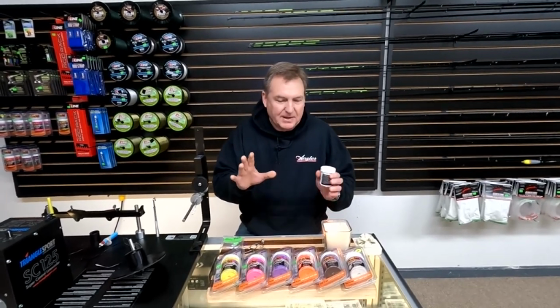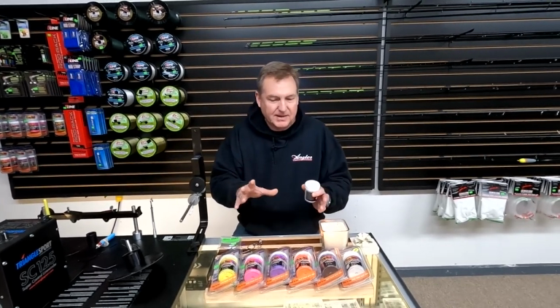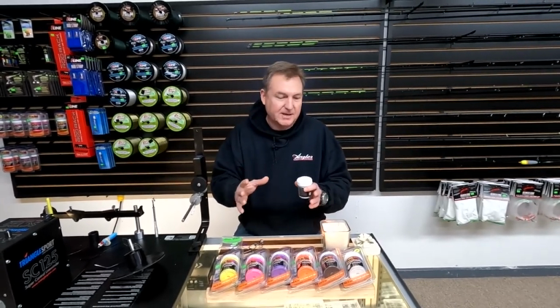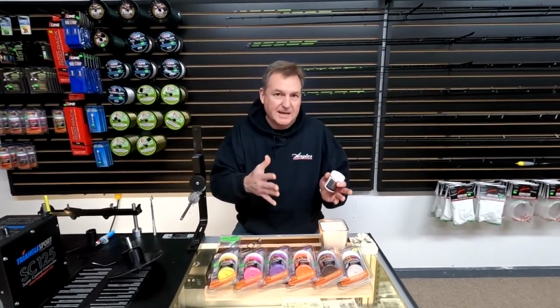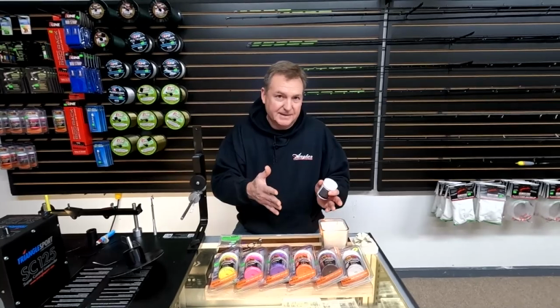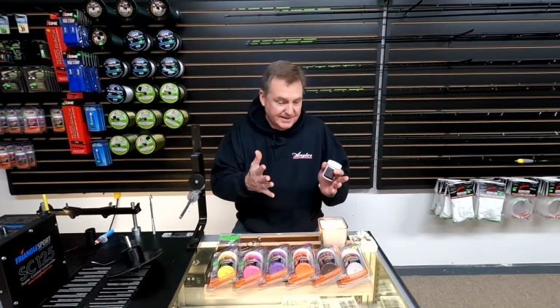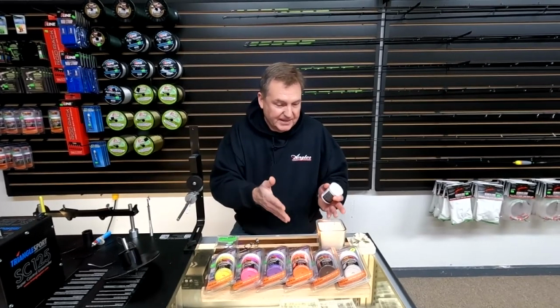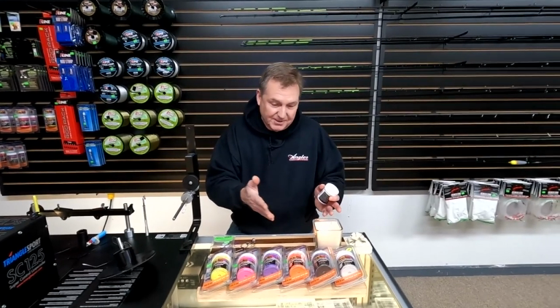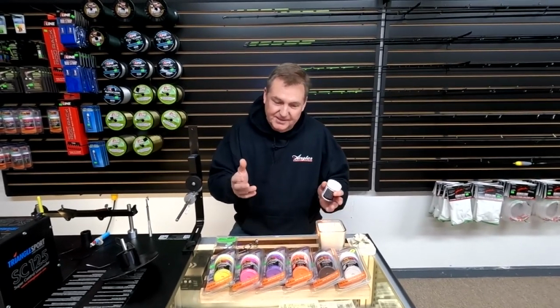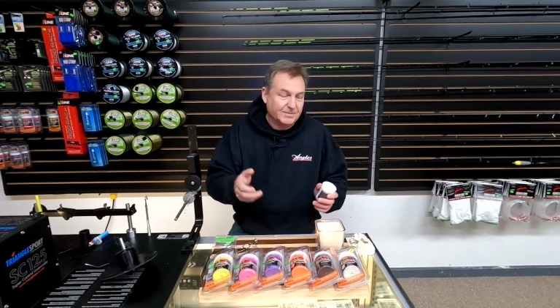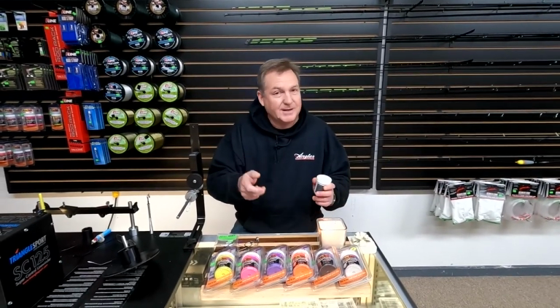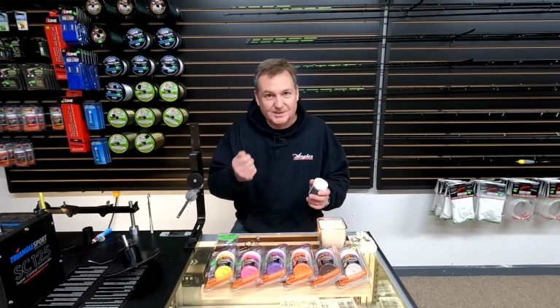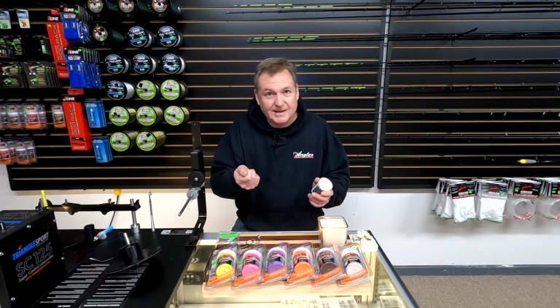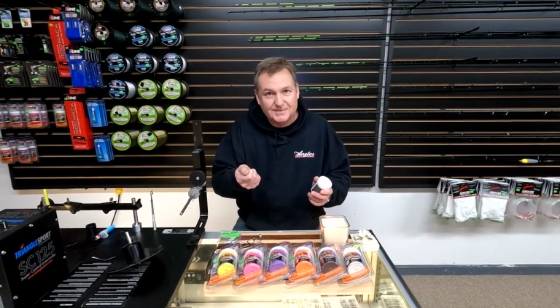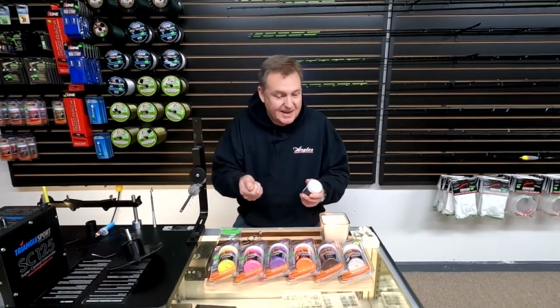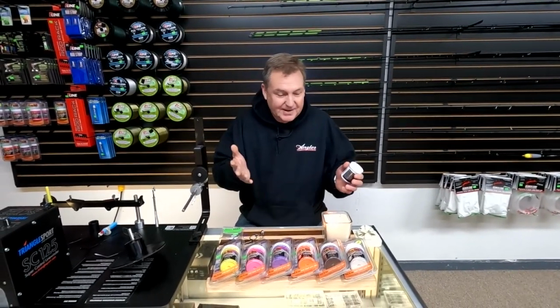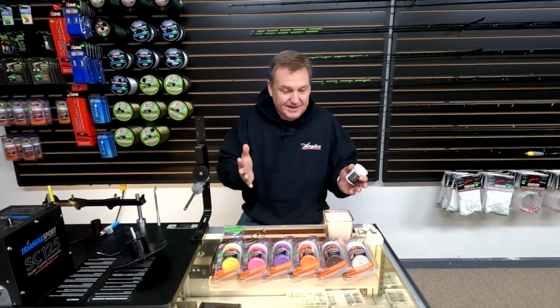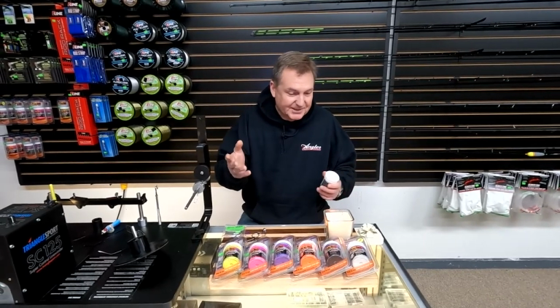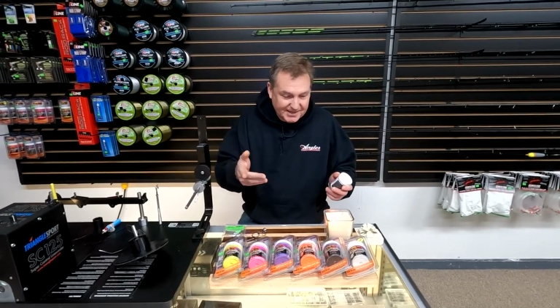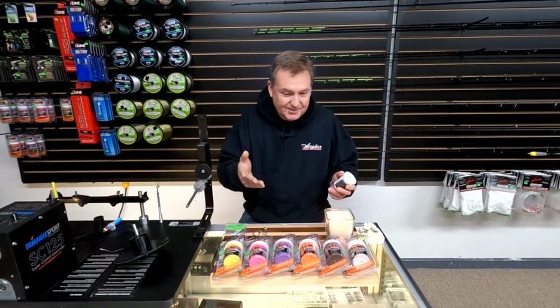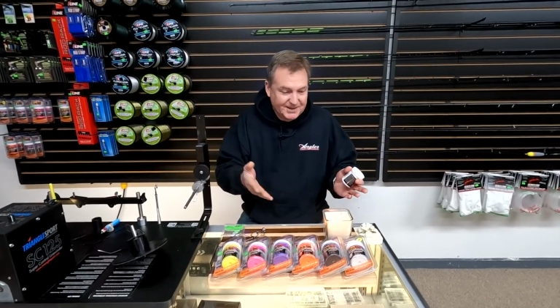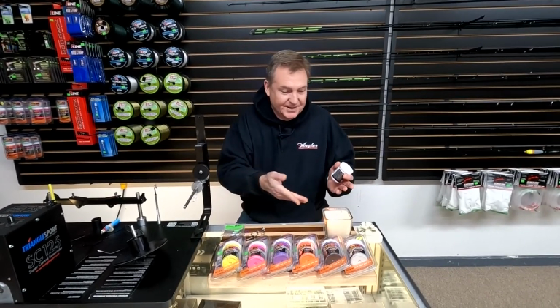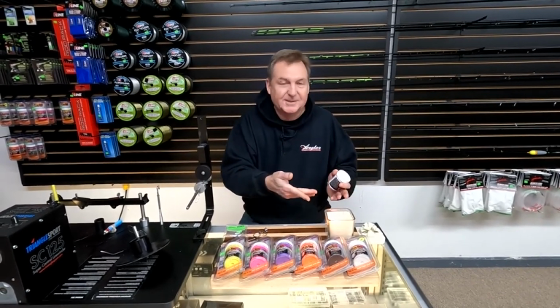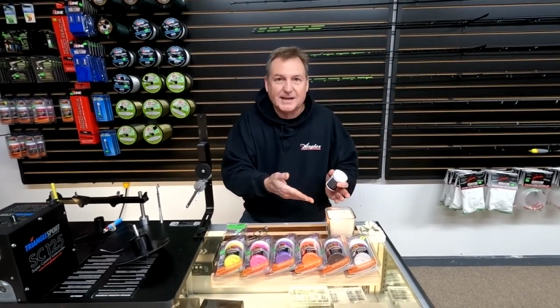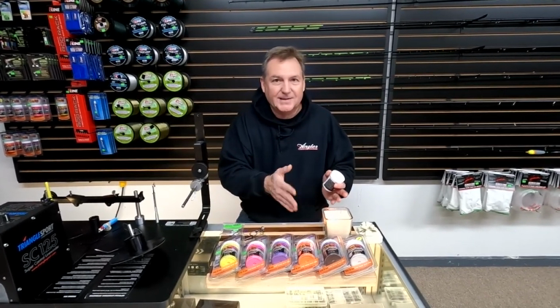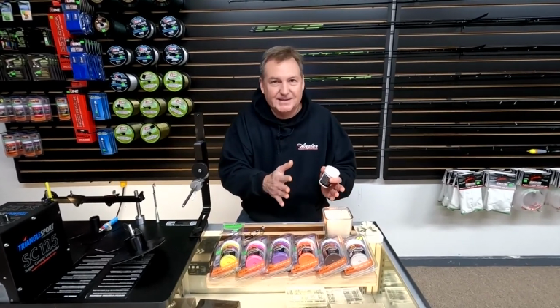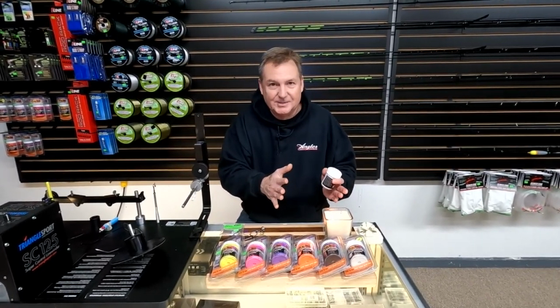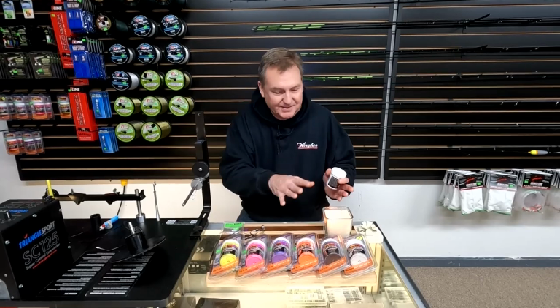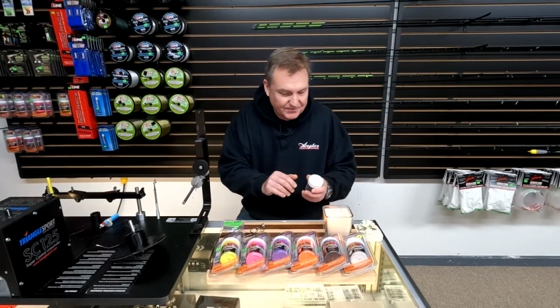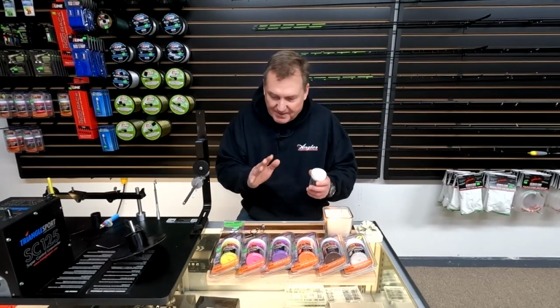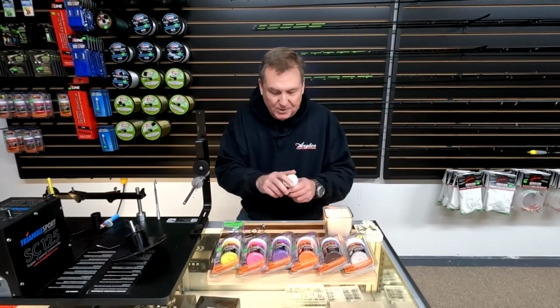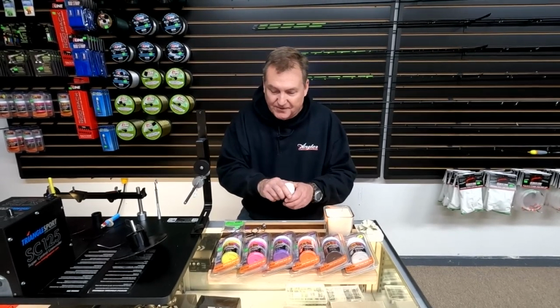Powder coating goes on with heat — you need to have a heat source. The best way to do it is with a heat gun, and I don't have a heat gun here, so the second best way is just with a candle. All you need is a heat source; a little open flame works just fine.